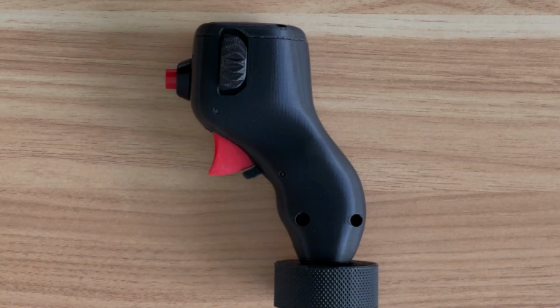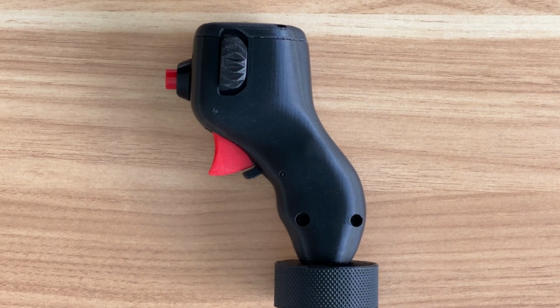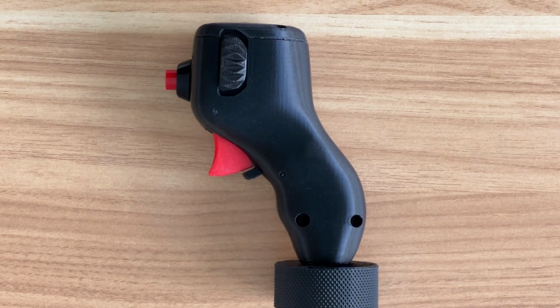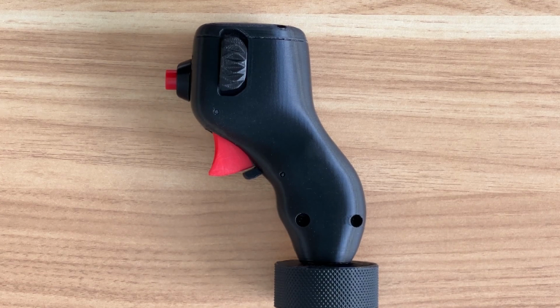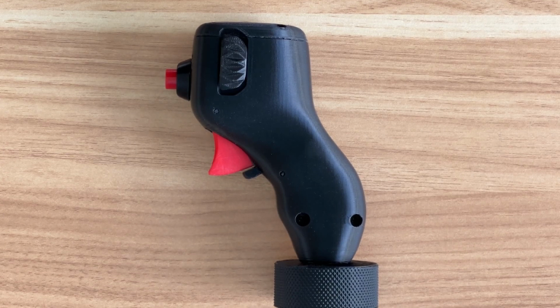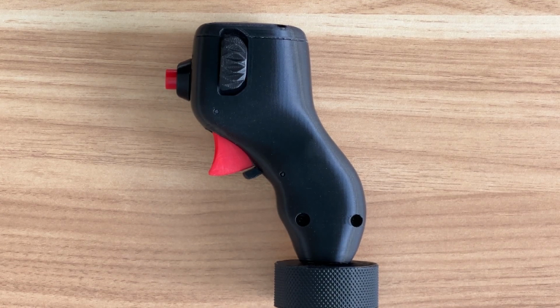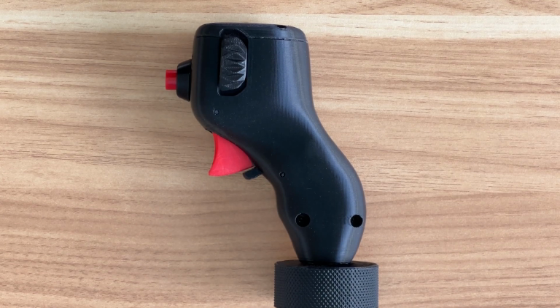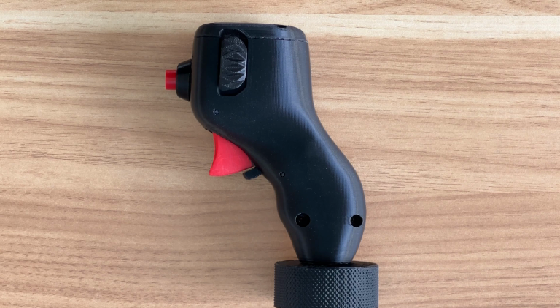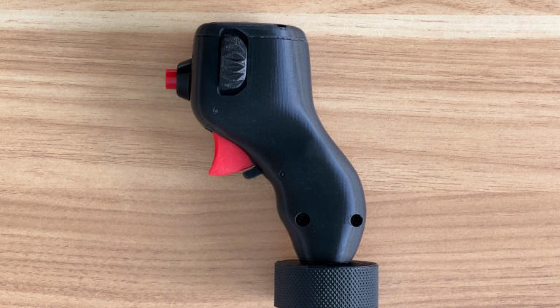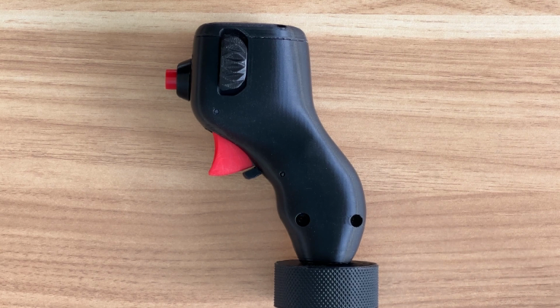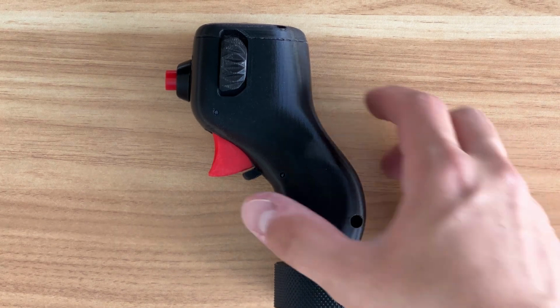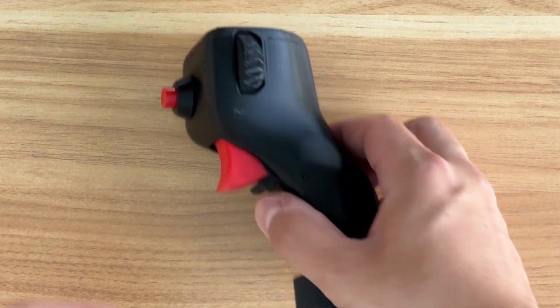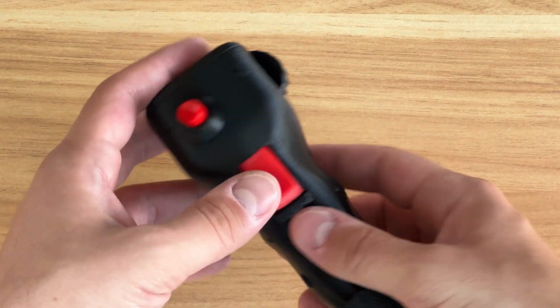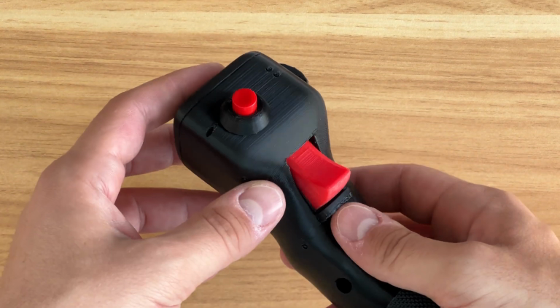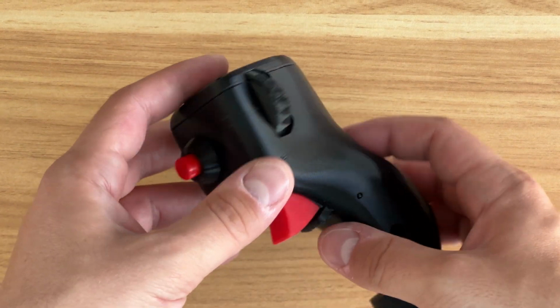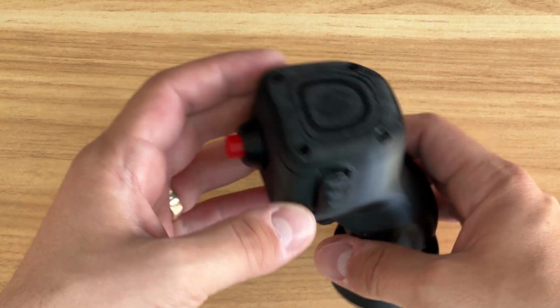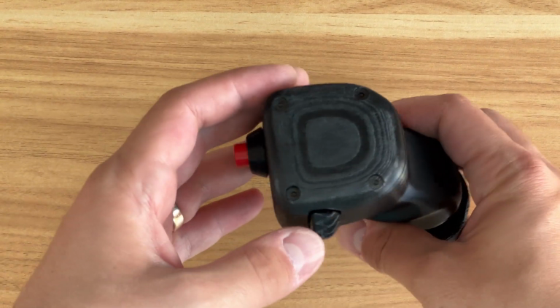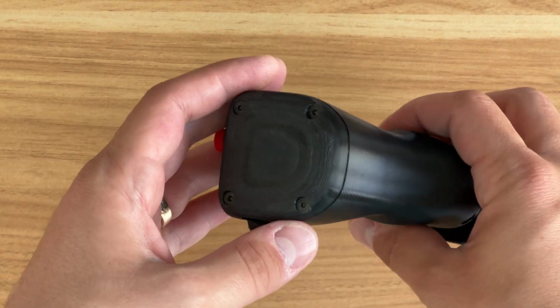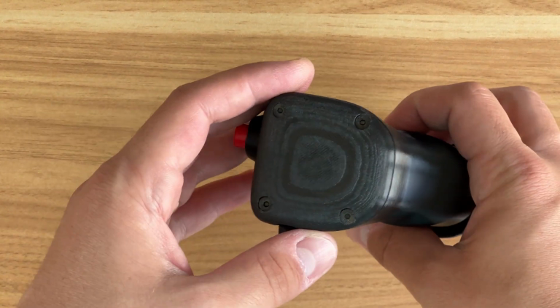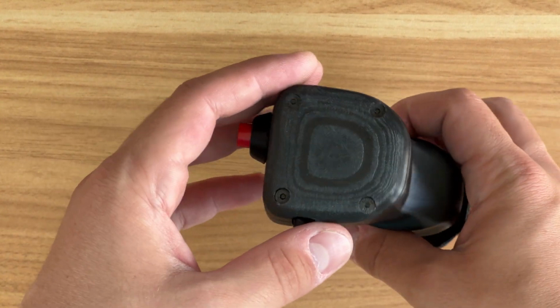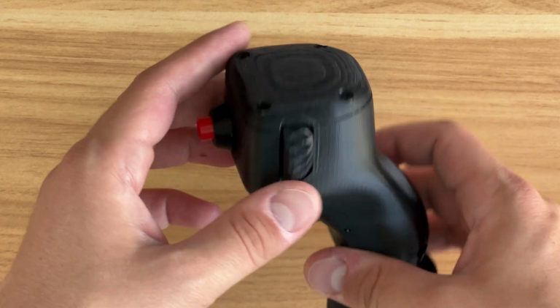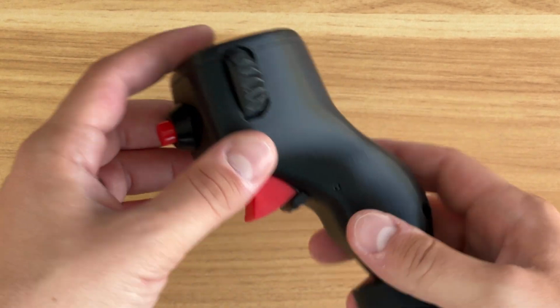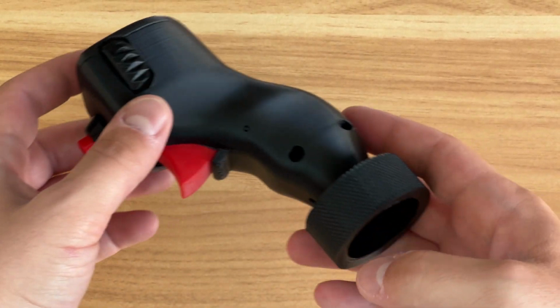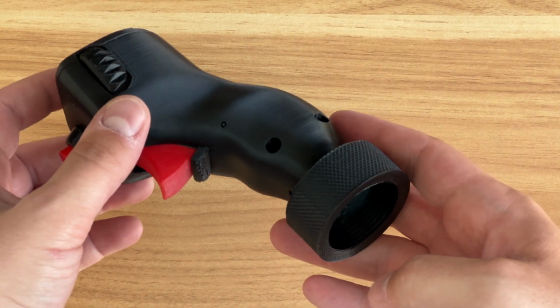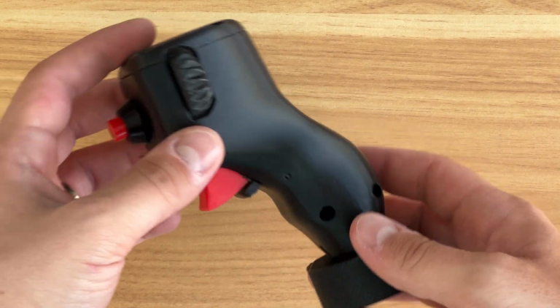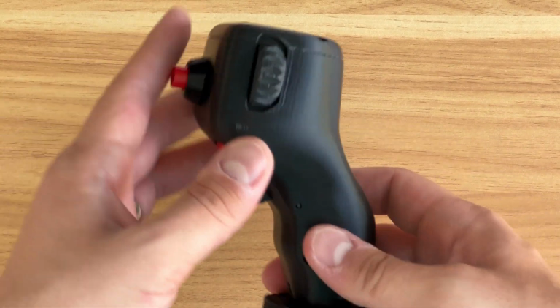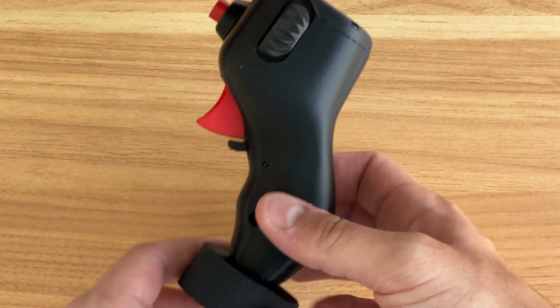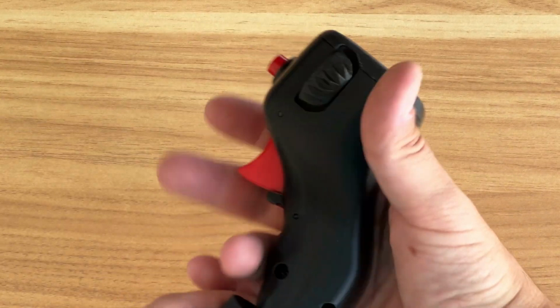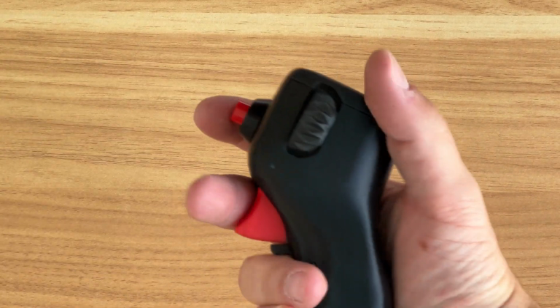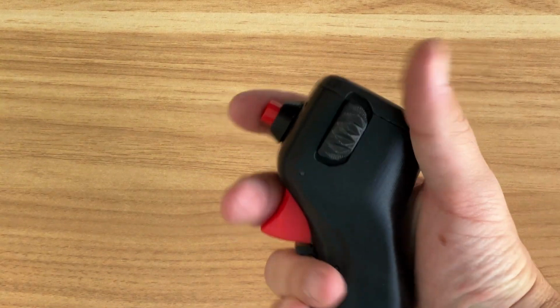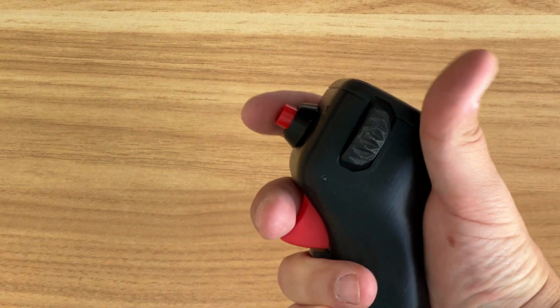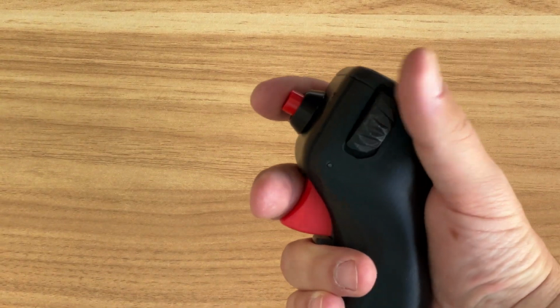X and Y axis for controlling the cursor. A two-stage trigger for half-action and full-action. A button for IFF interrogation. And a scroll wheel for antenna elevation.